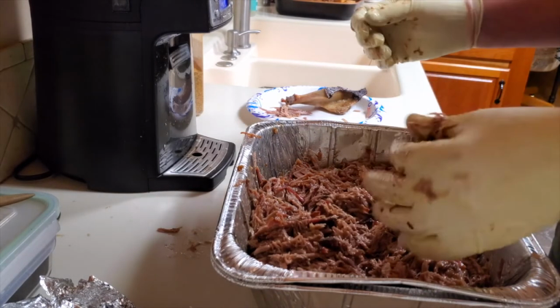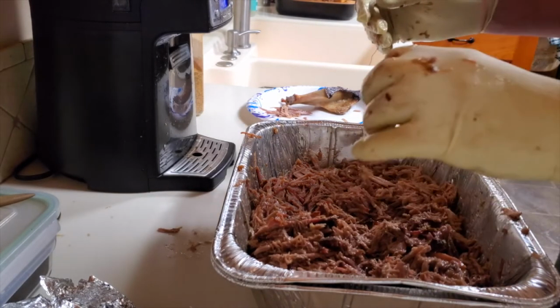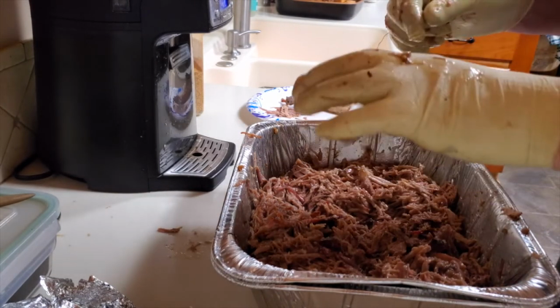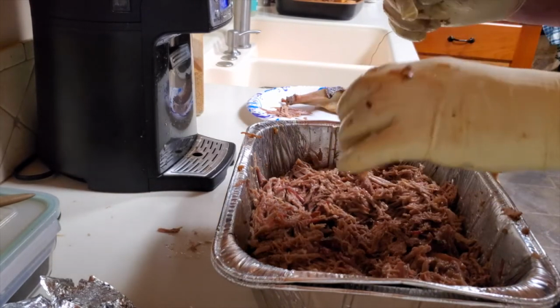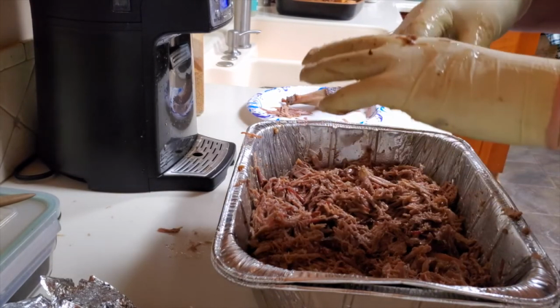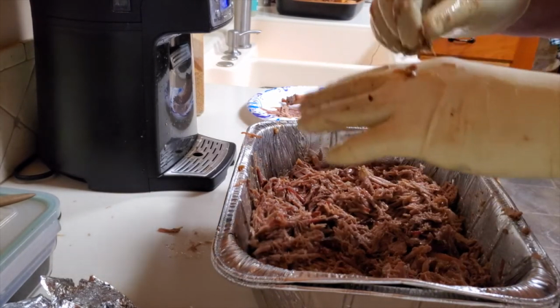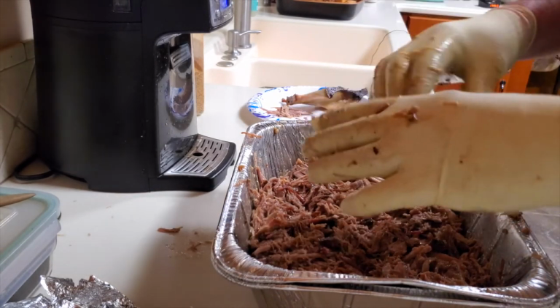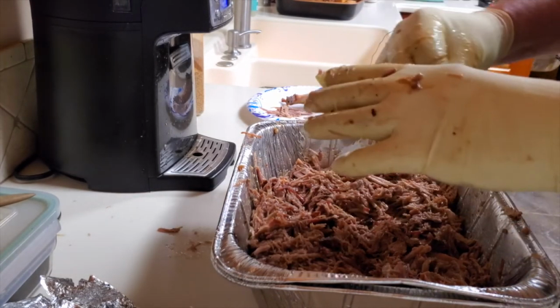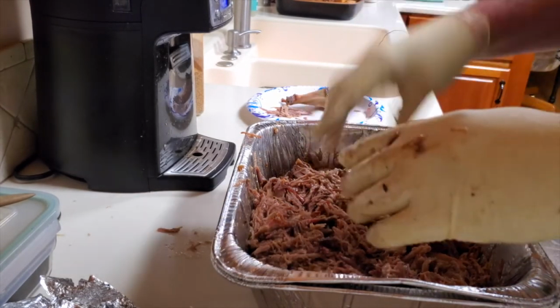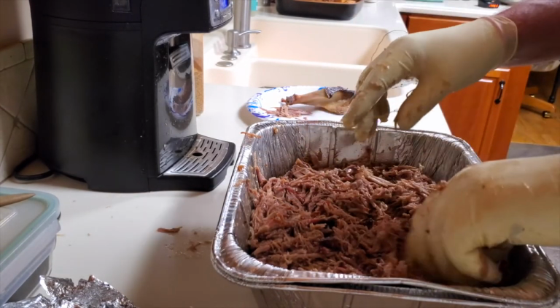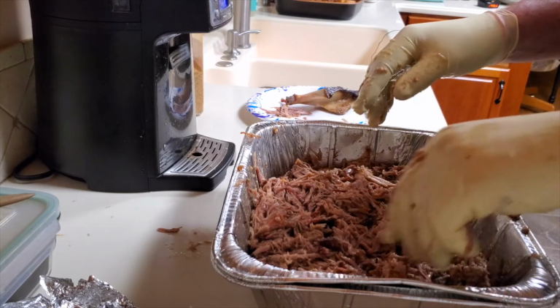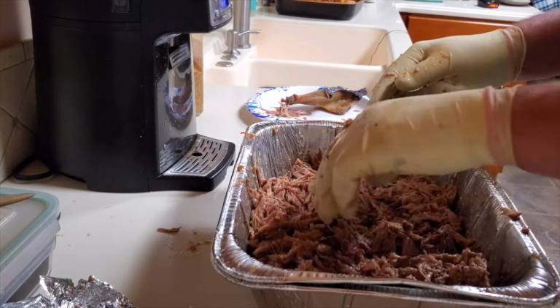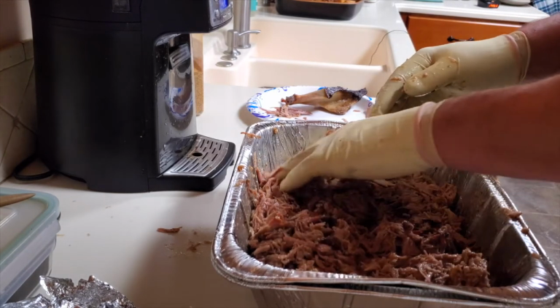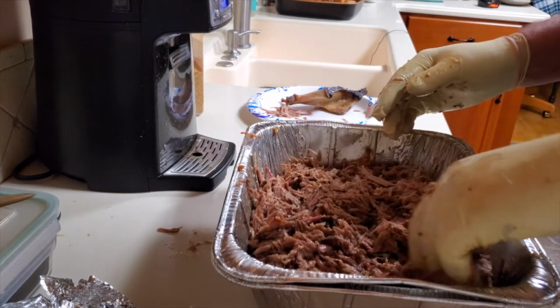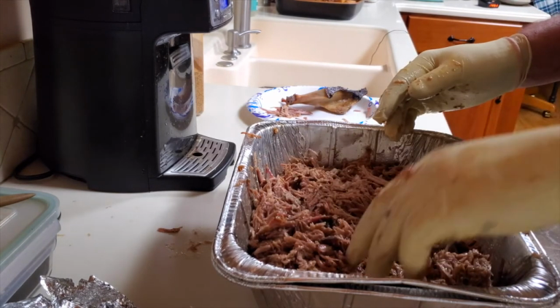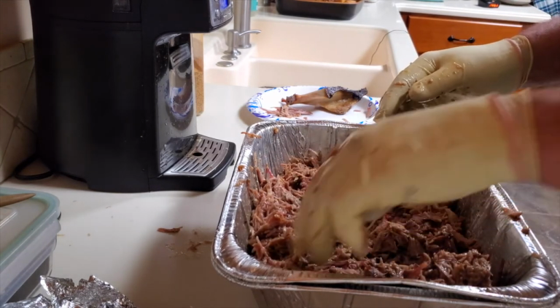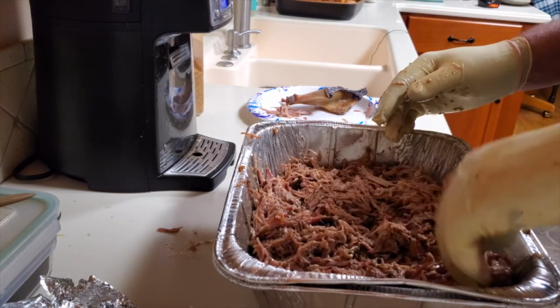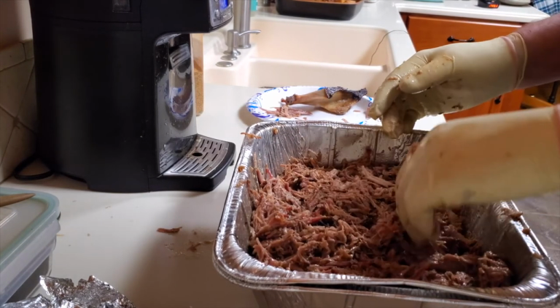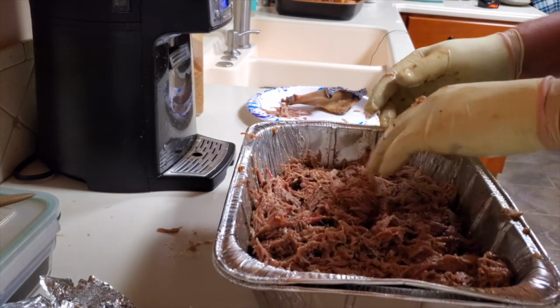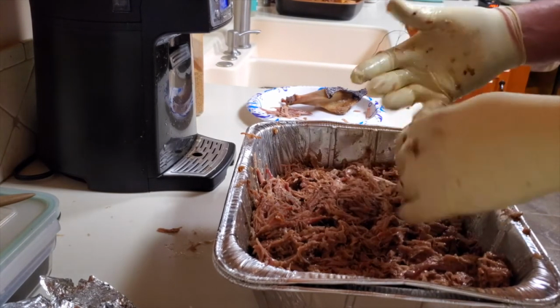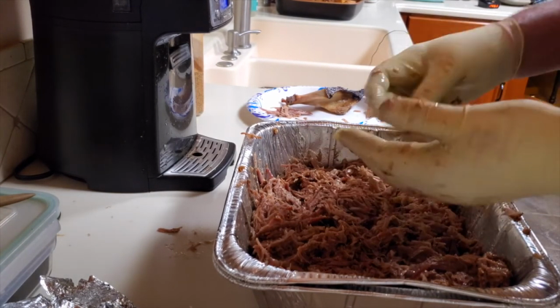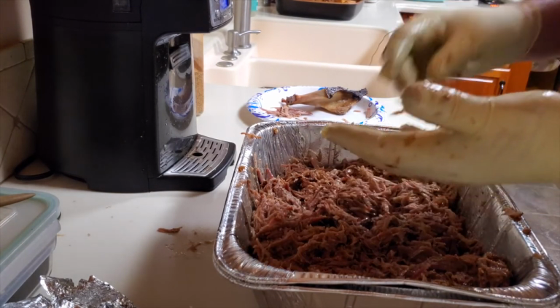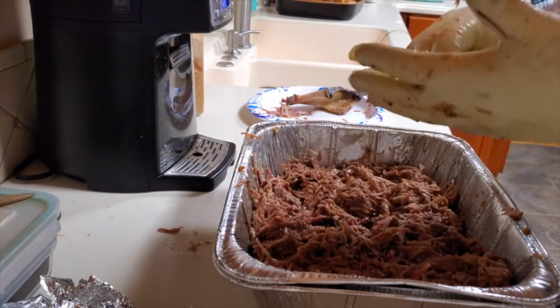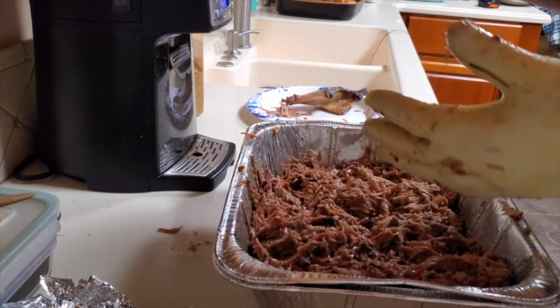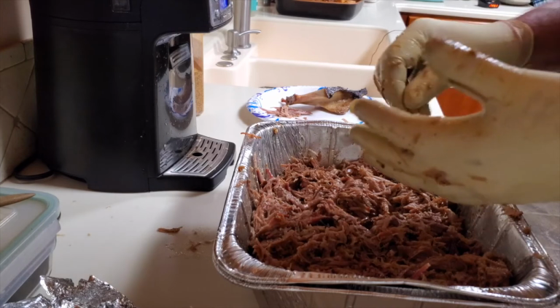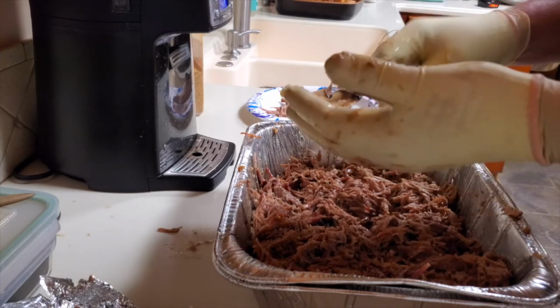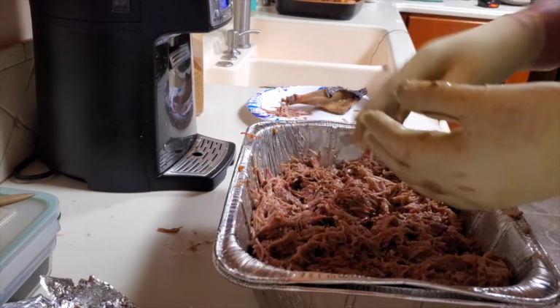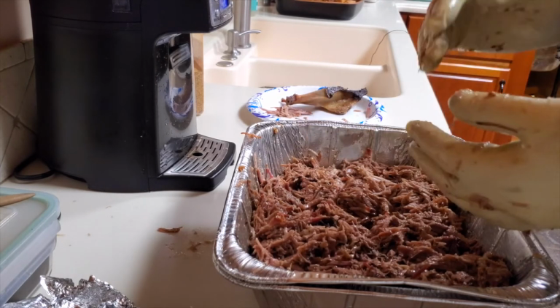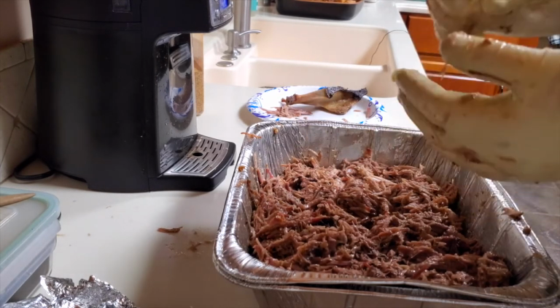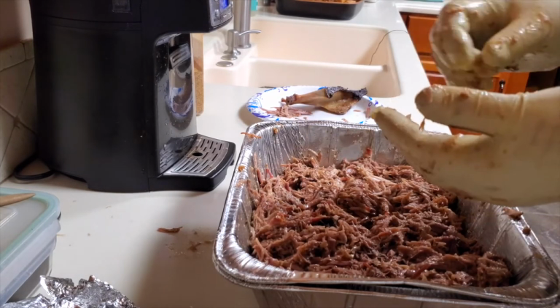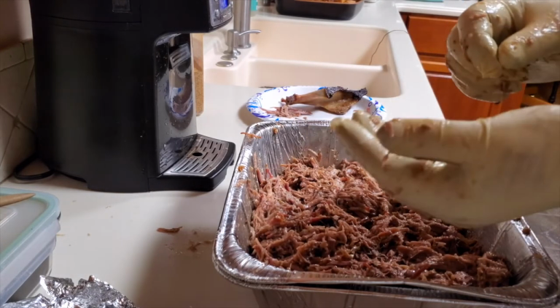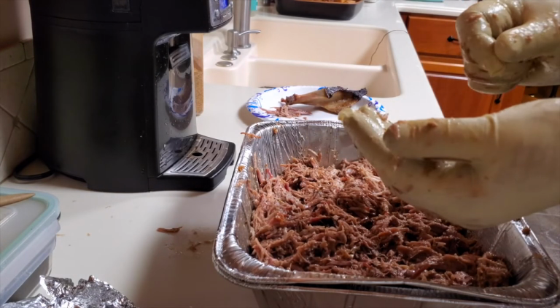I'm going to go ahead and get this cooled down, and then tomorrow I'll go ahead and reheat it and get it delivered to the neighbors. Thanks for watching. Bye bye.